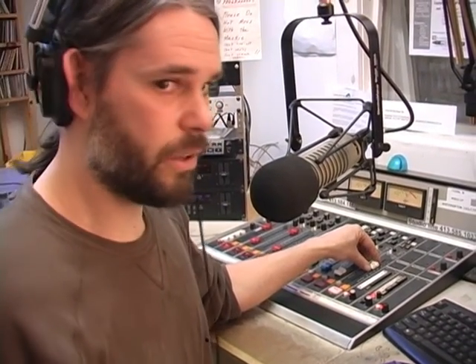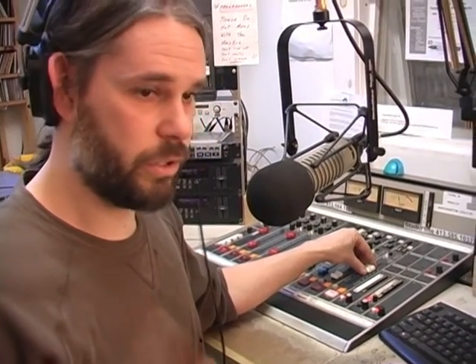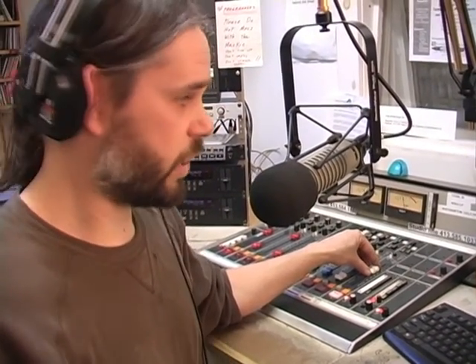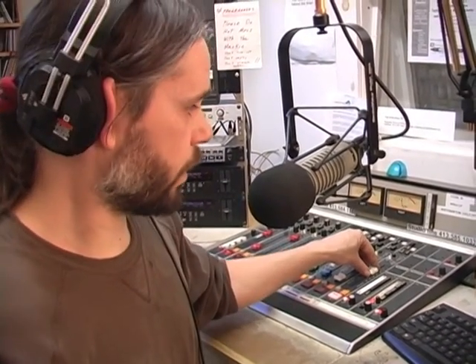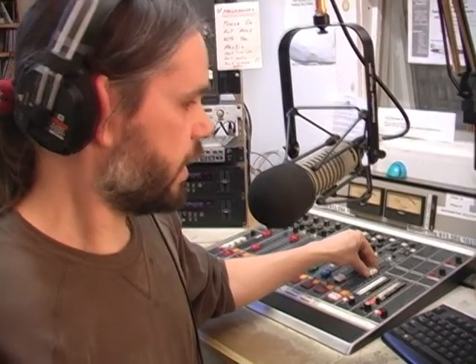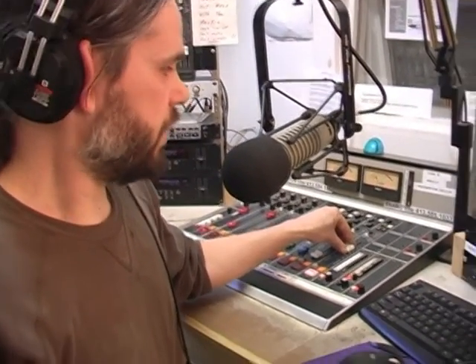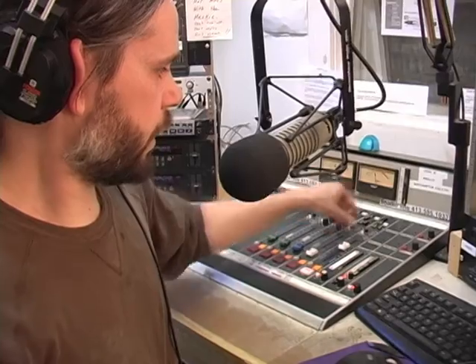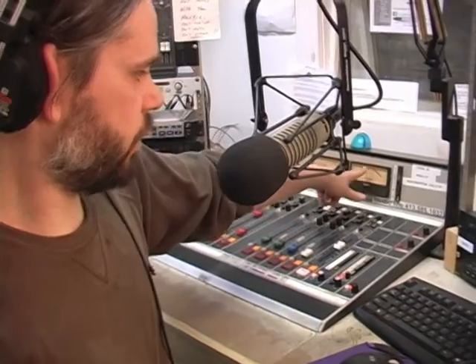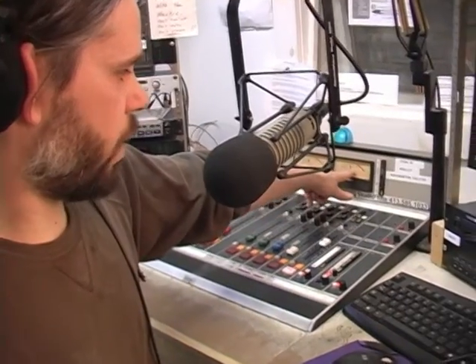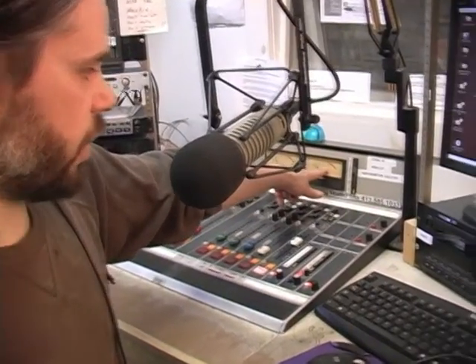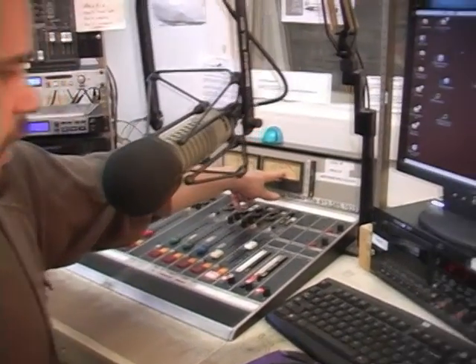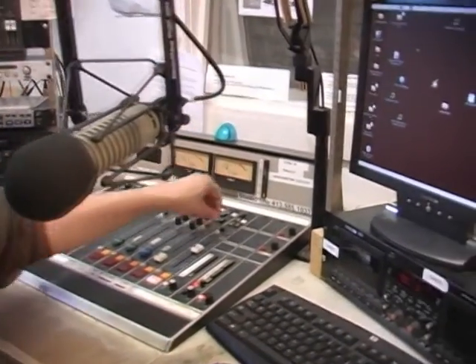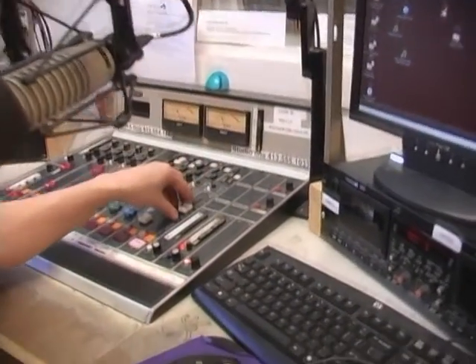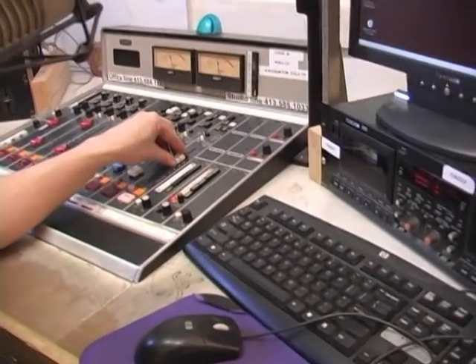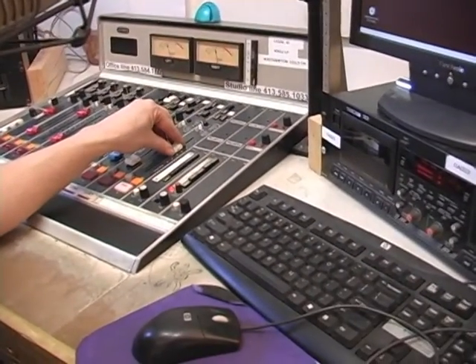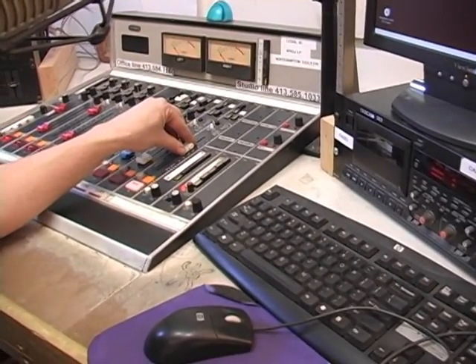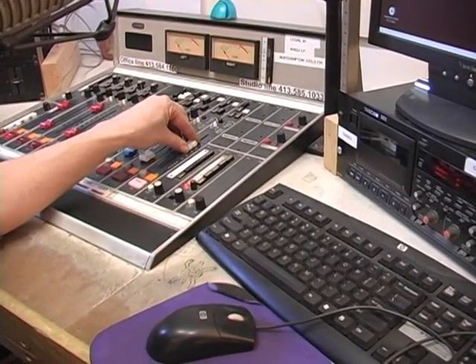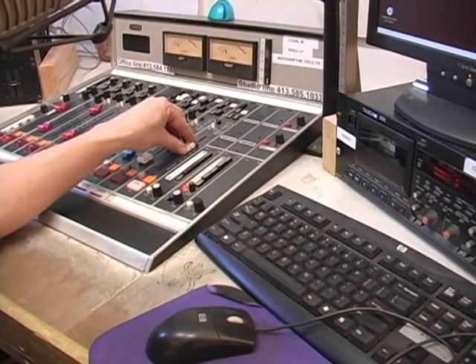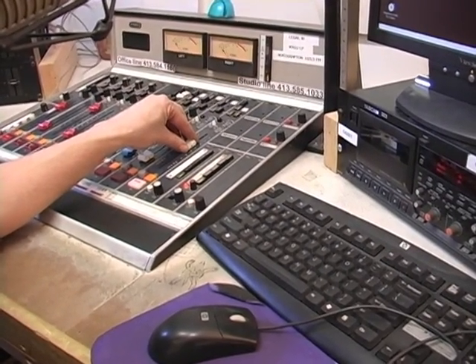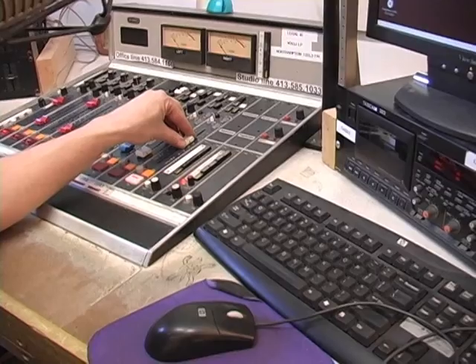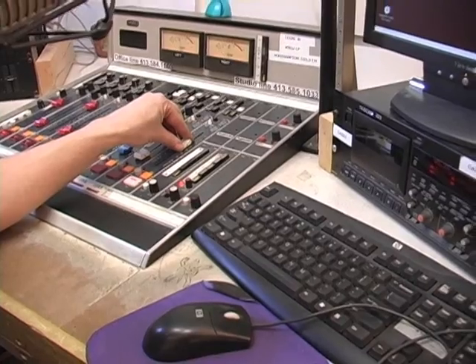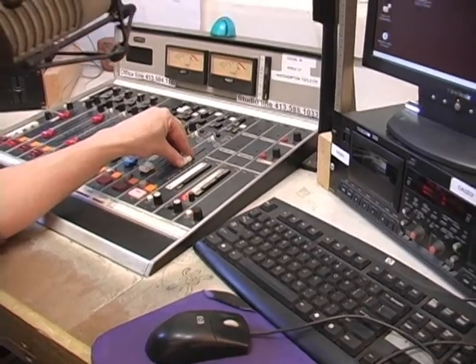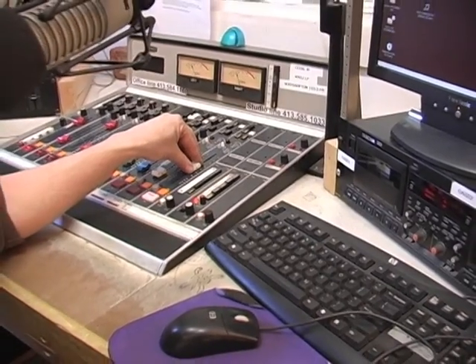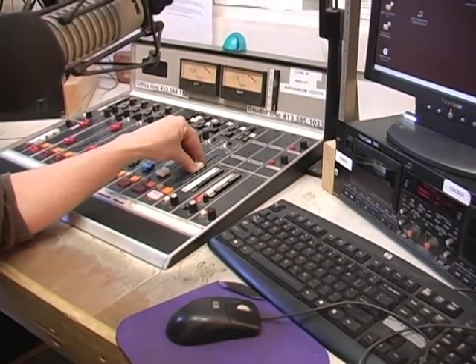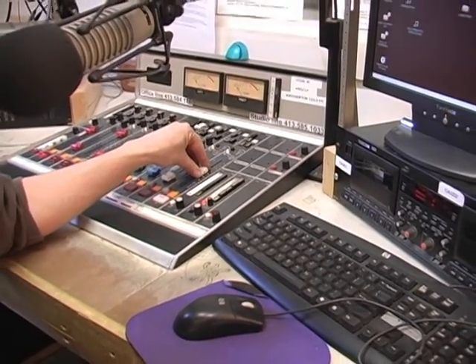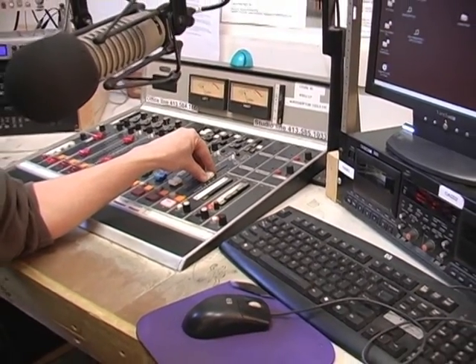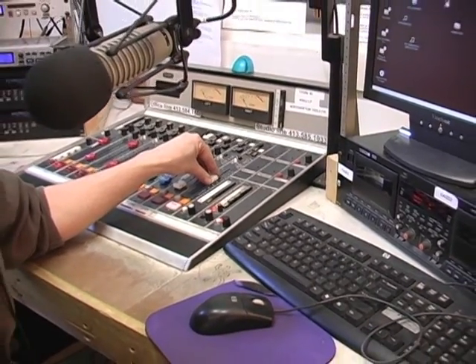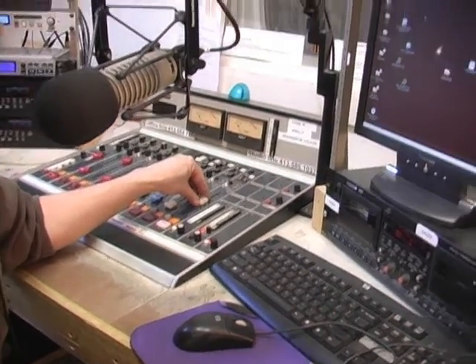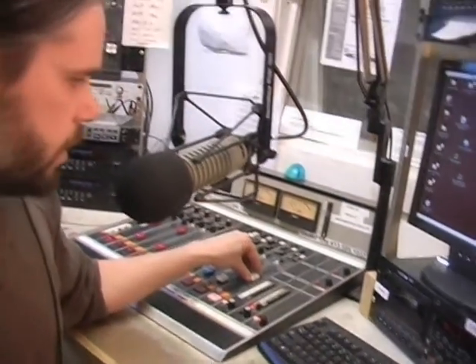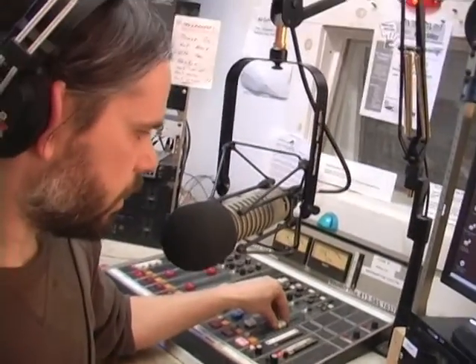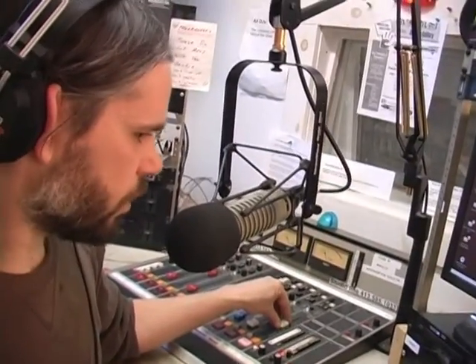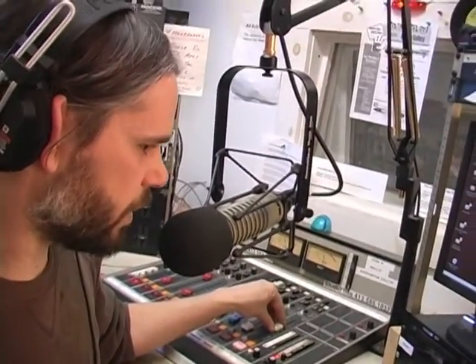Another thing you need to watch out for is it's easy to forget that you need to watch the caller's level too. Caller, go ahead and talk. I'm here outside the radio station. I'm calling in and I'm thrilled to be on the air. Great, thanks.